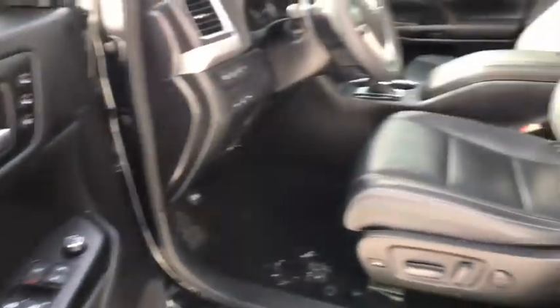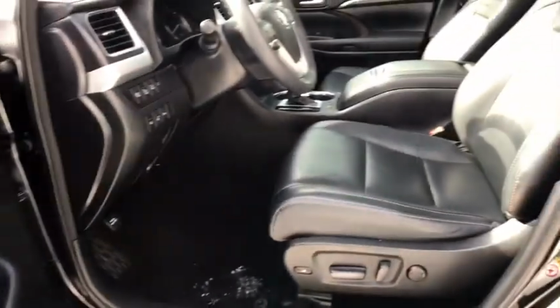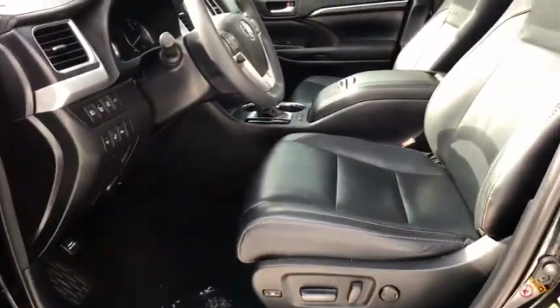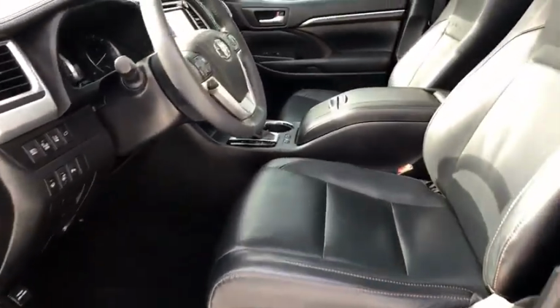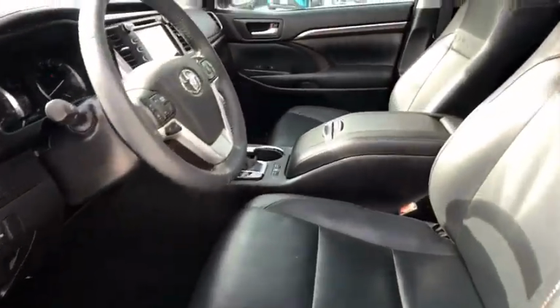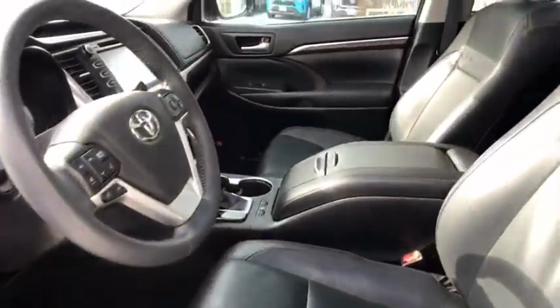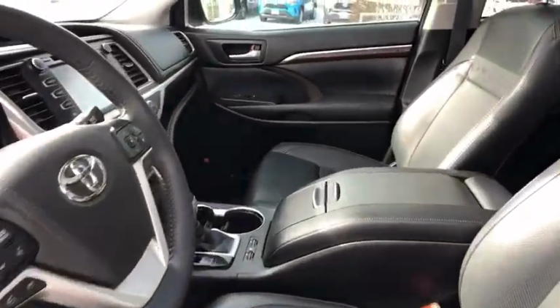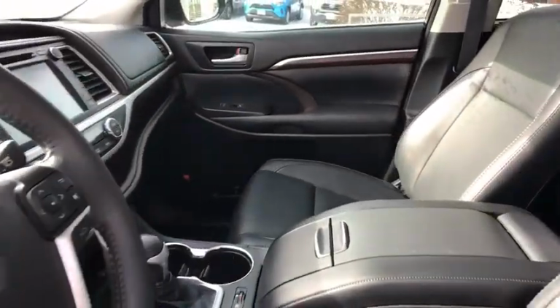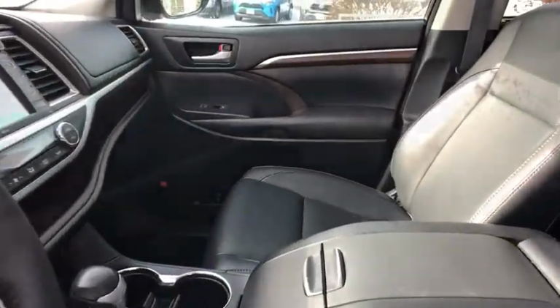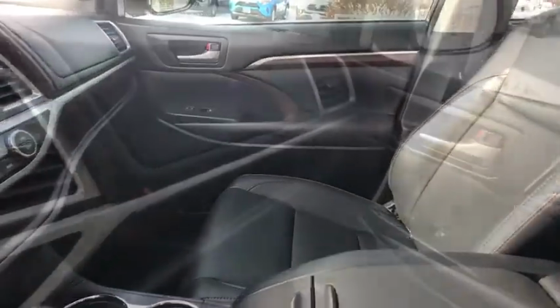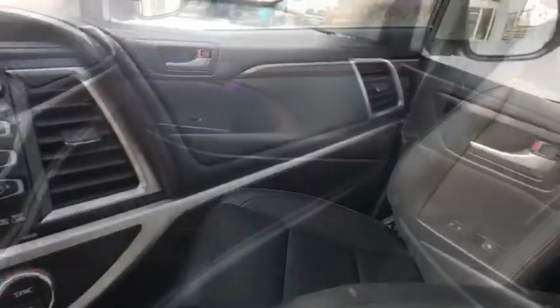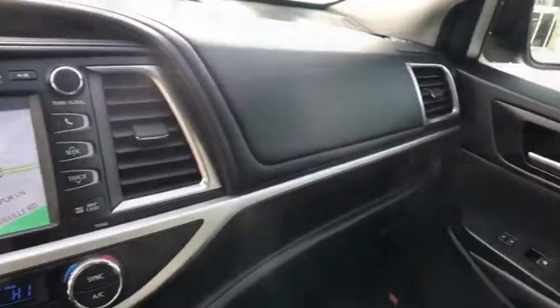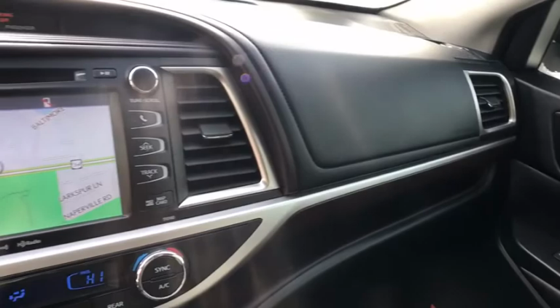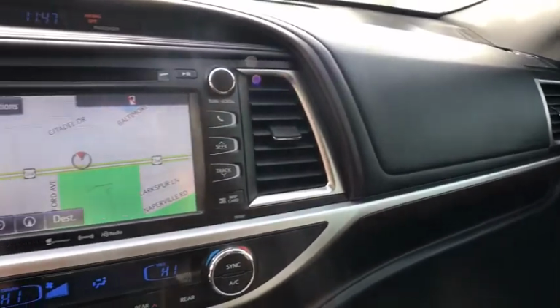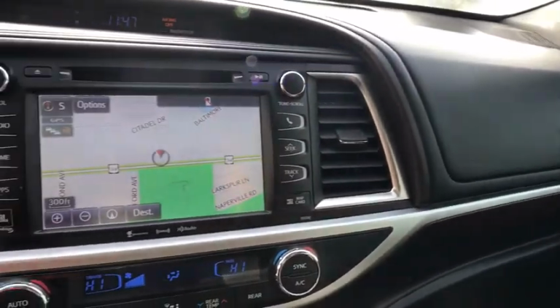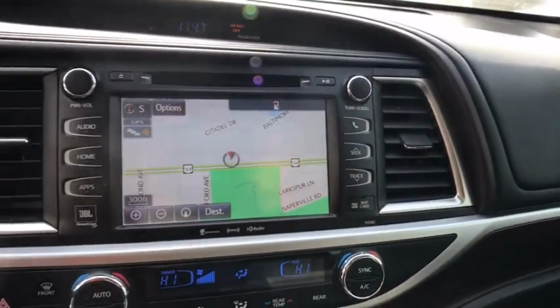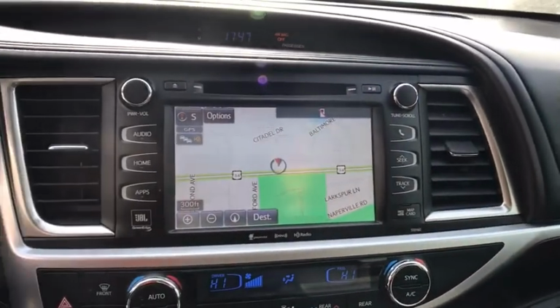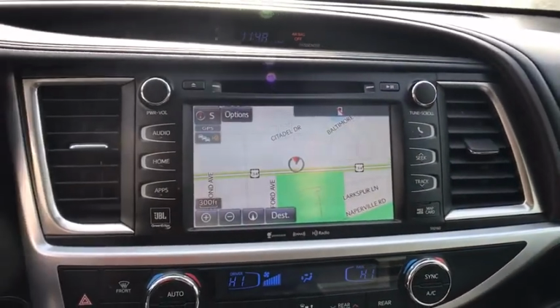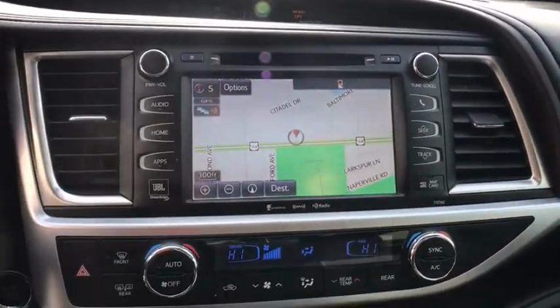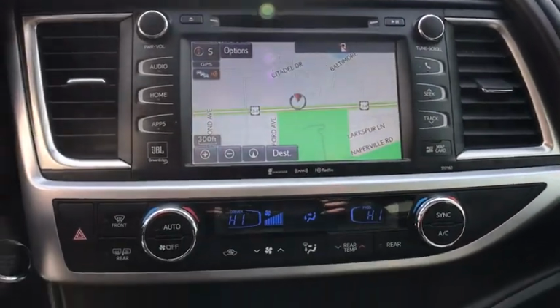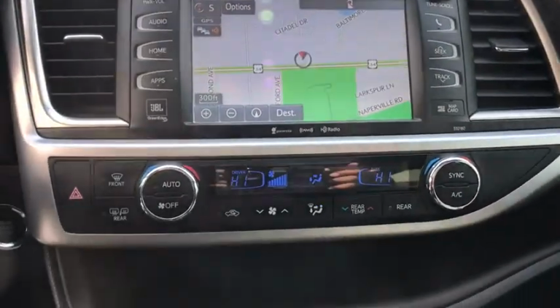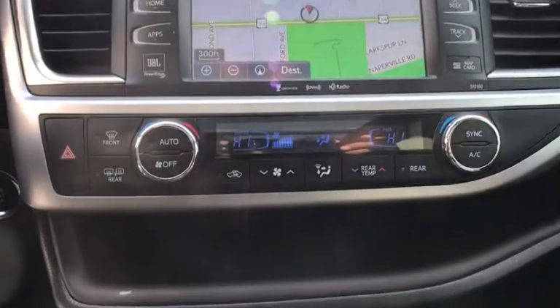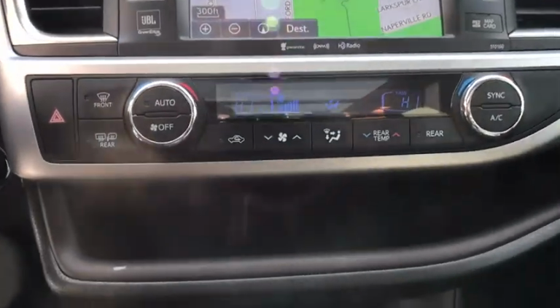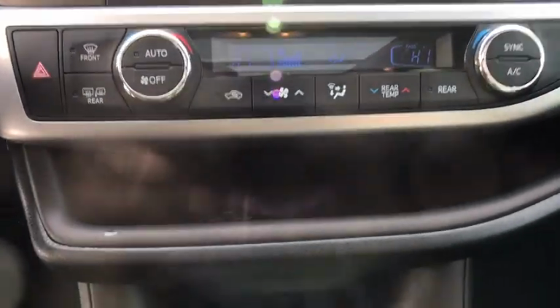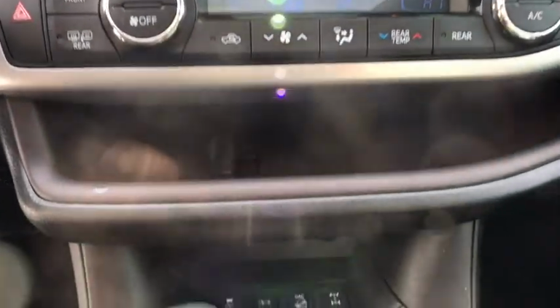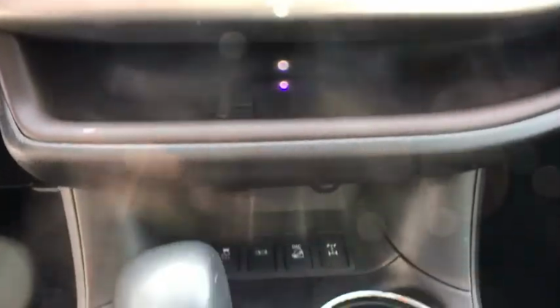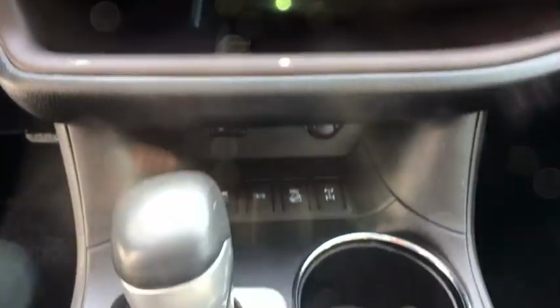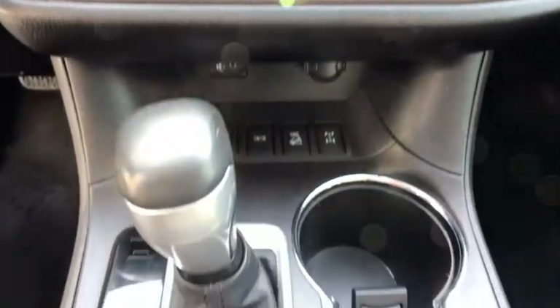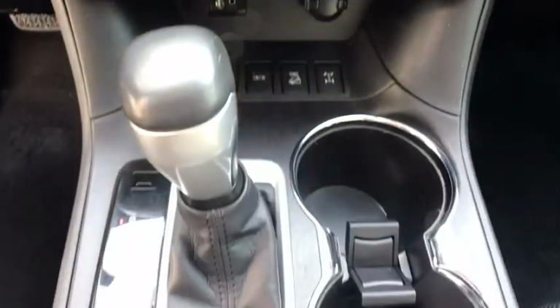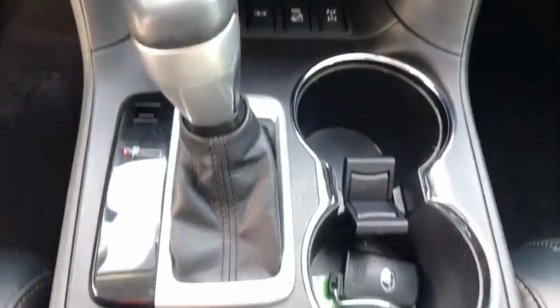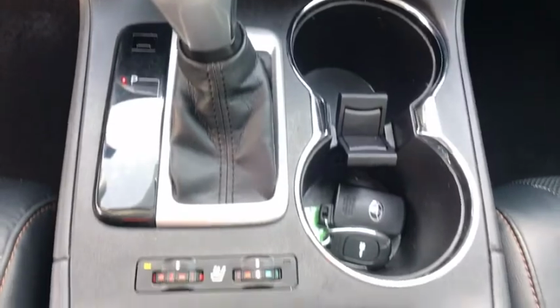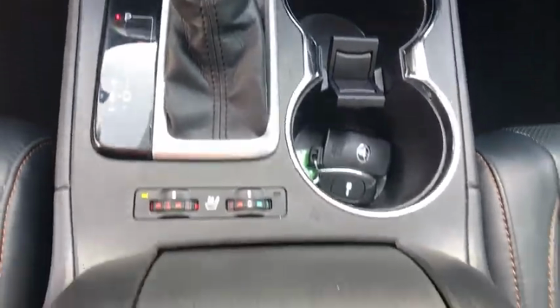Navigation system, backup camera, remote engine start, all-wheel drive, steering wheel audio controls, power passenger seat, panoramic moonroof.